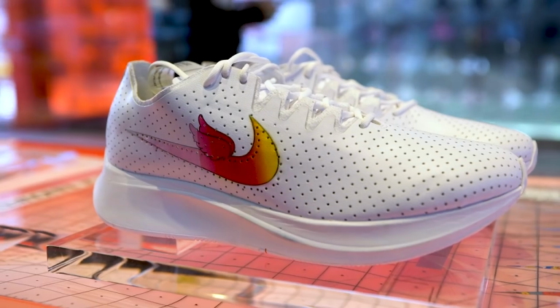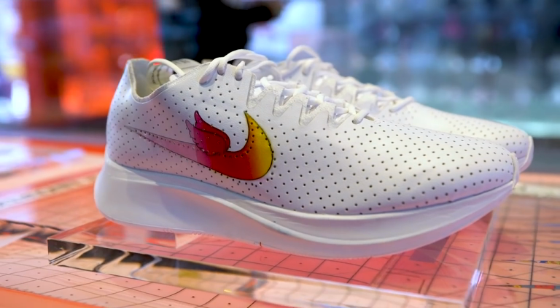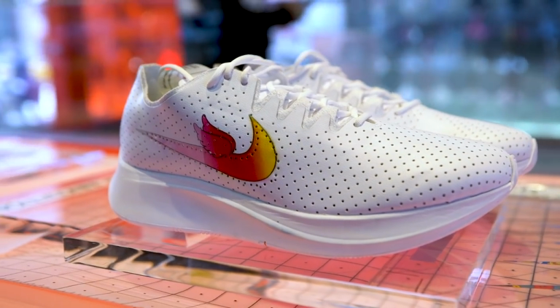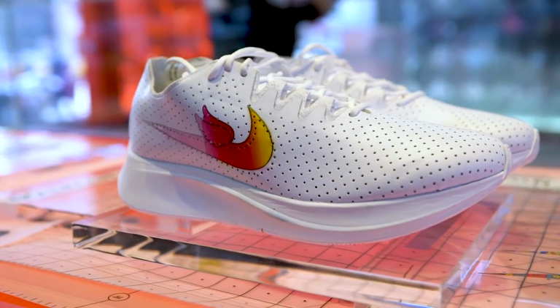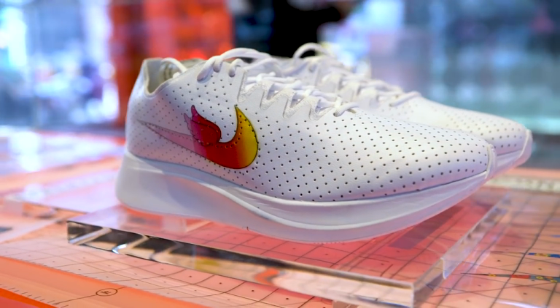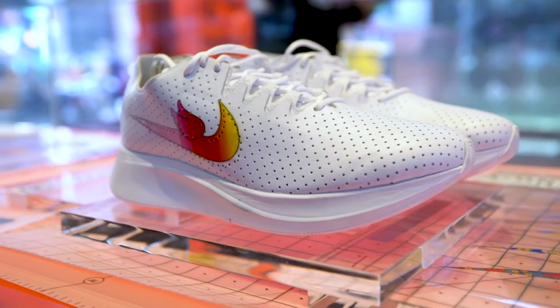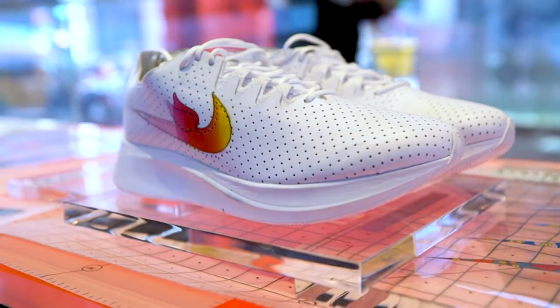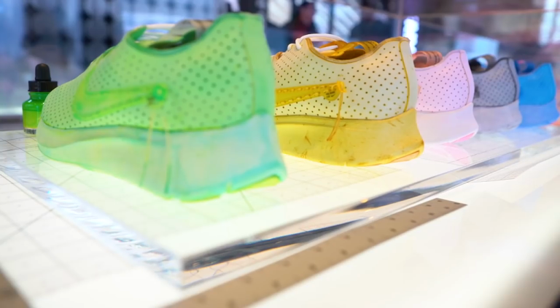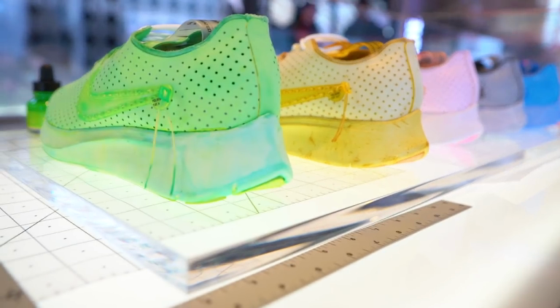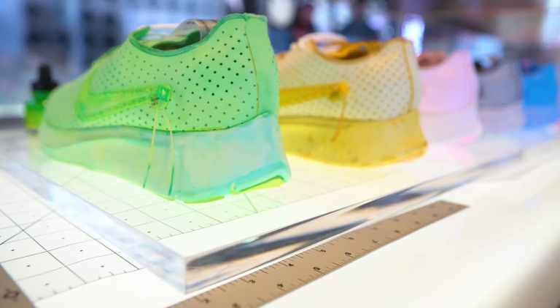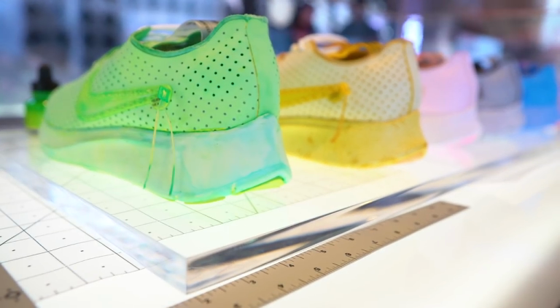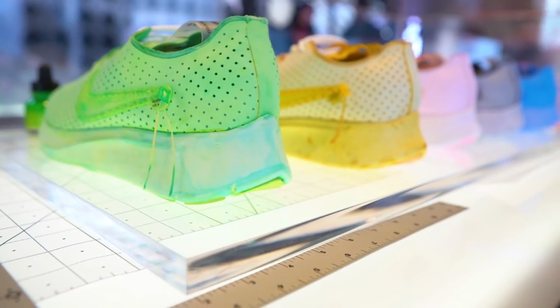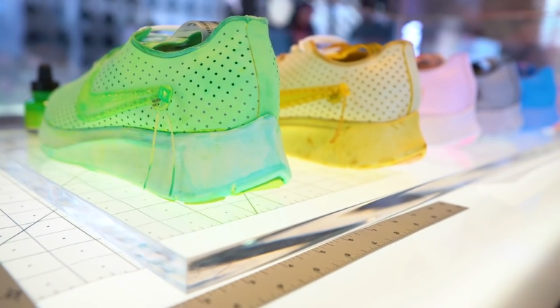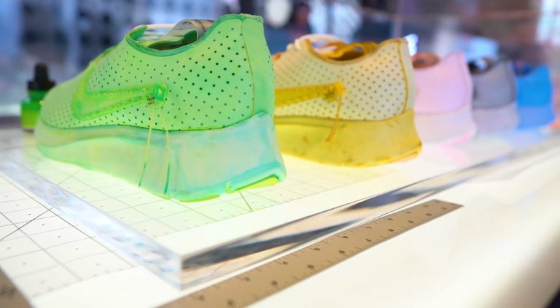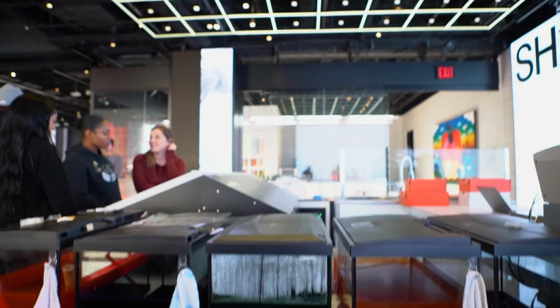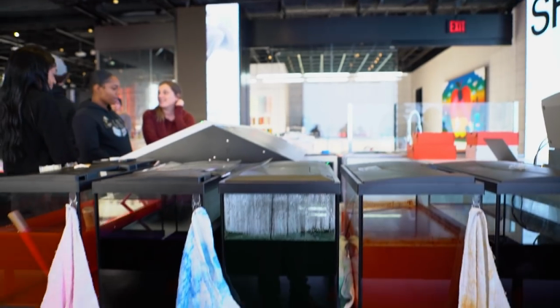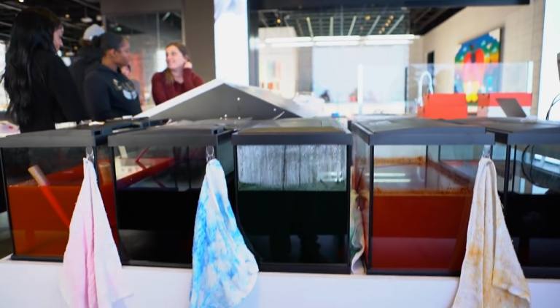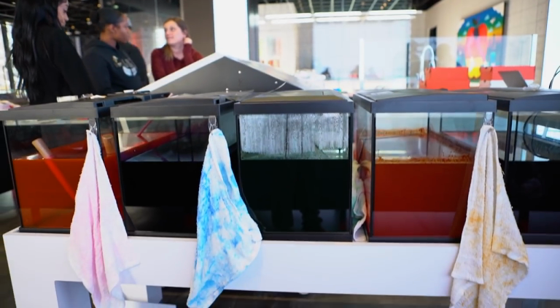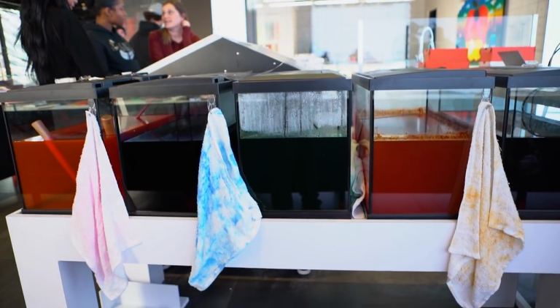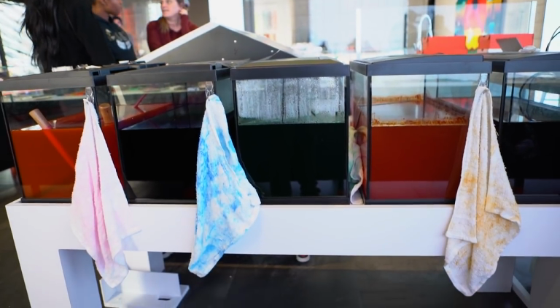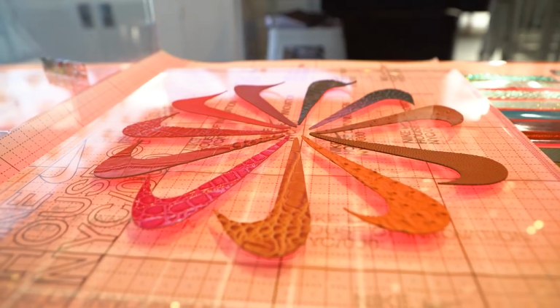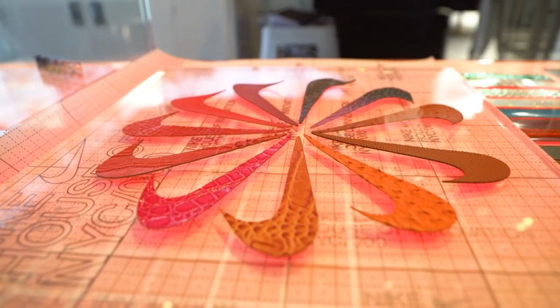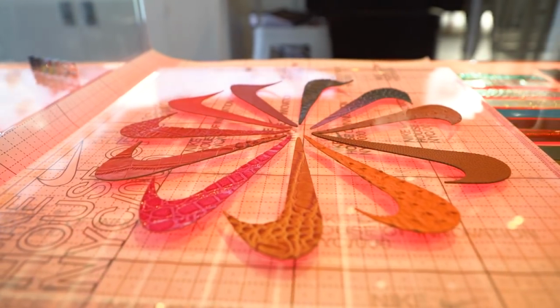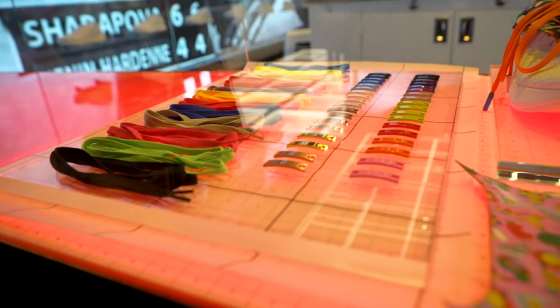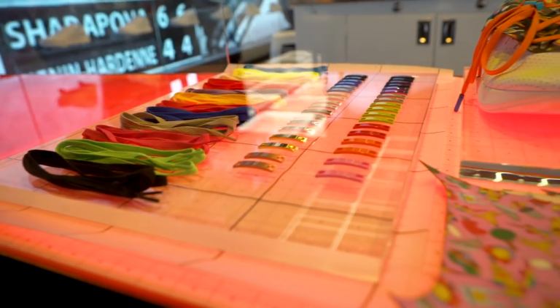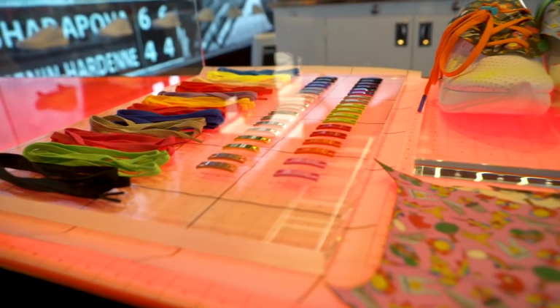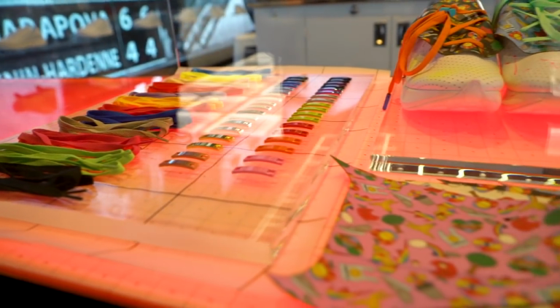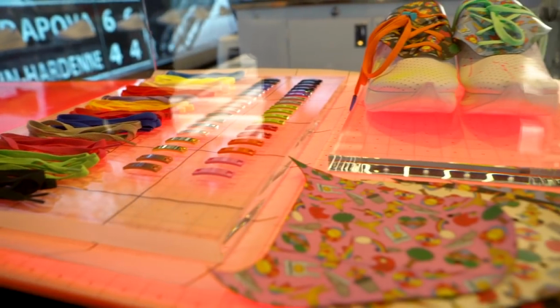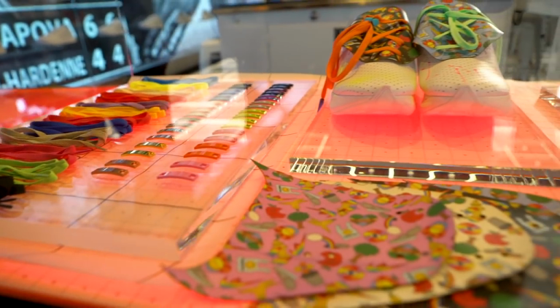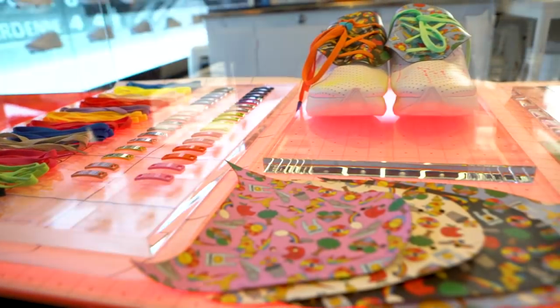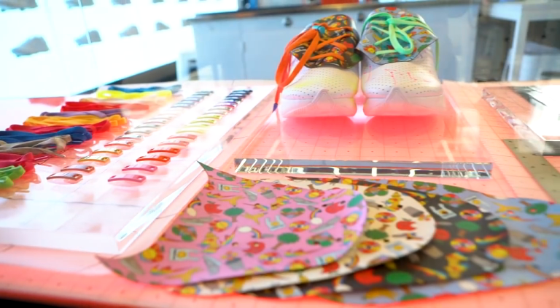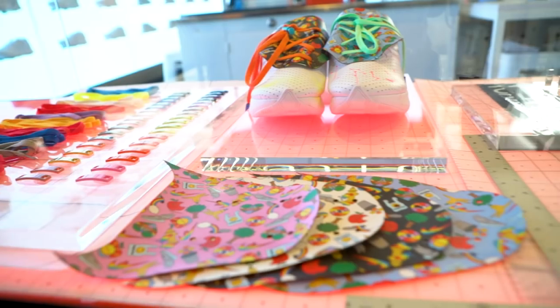If you want to go full DIY, Nike has a special collection of shoes including the Air Jordan 1 and the Zoom Fly 2, which you can deep dye and also tweak things like the swoosh, the shoelaces, in all different colors and whatever material you want.